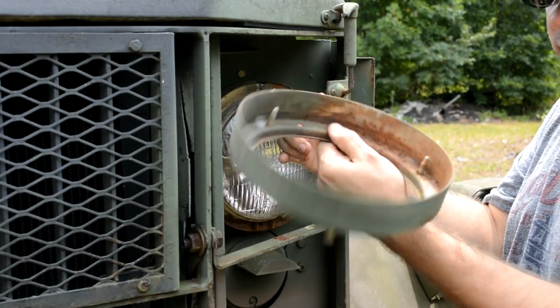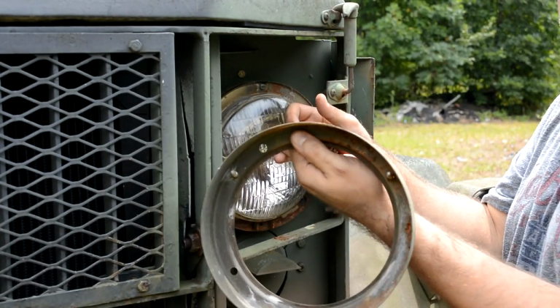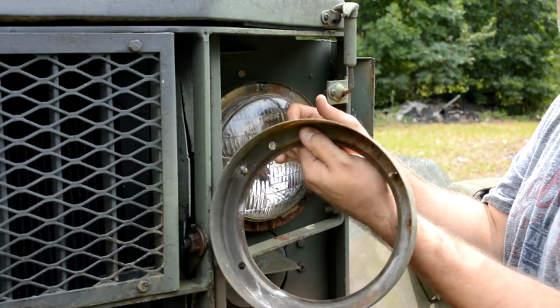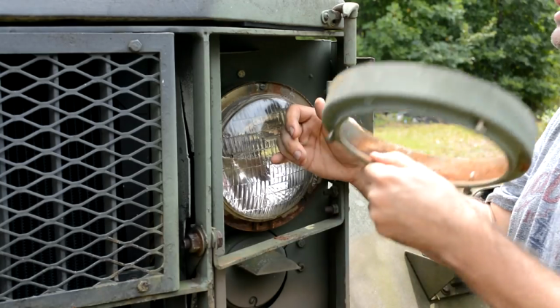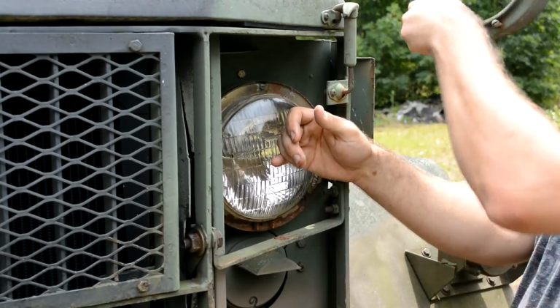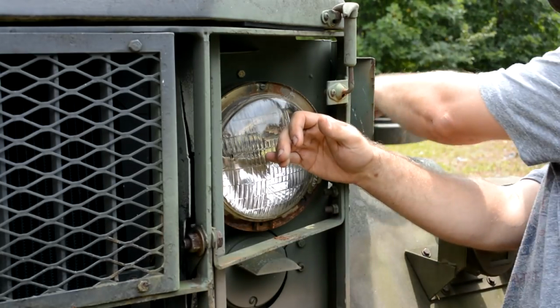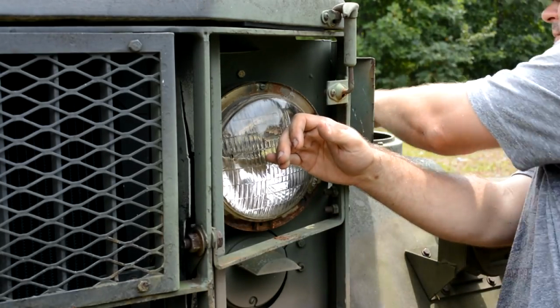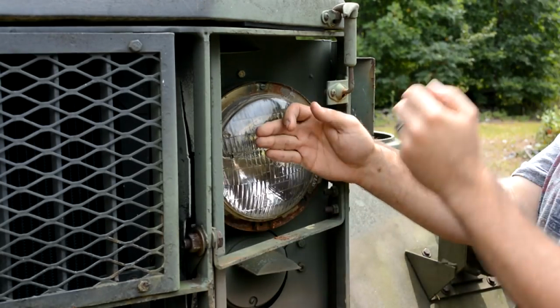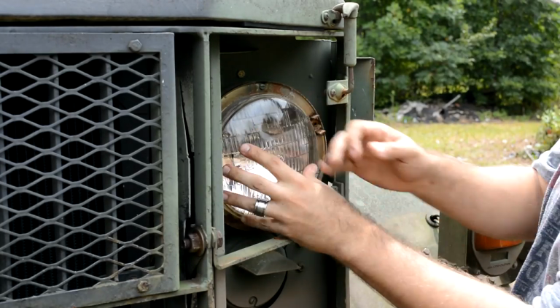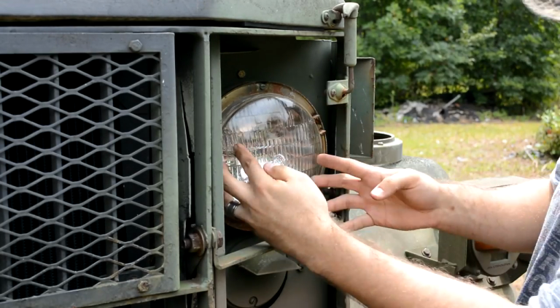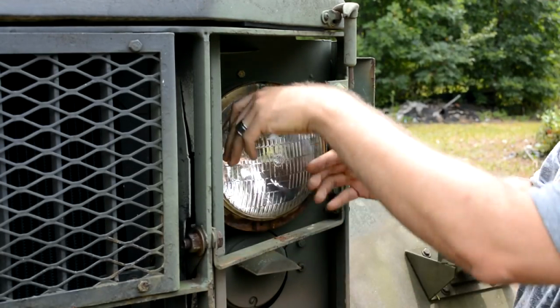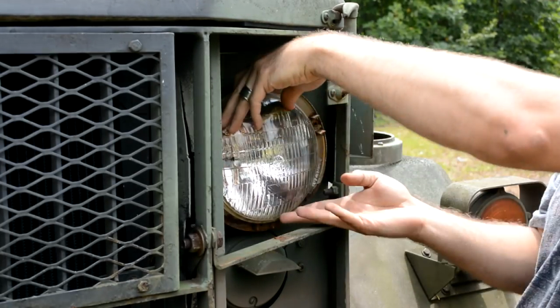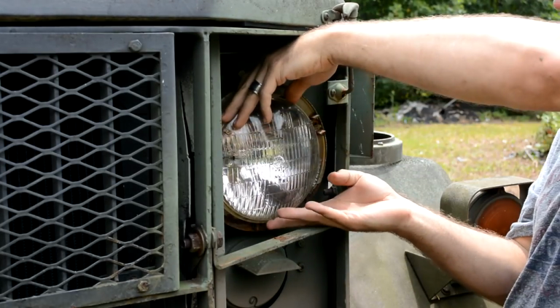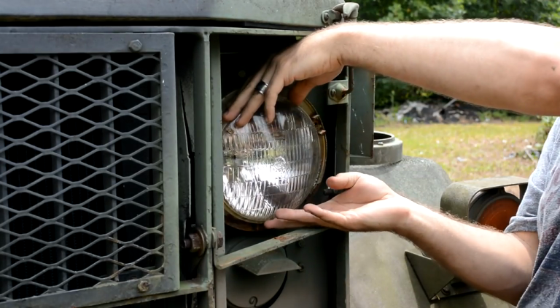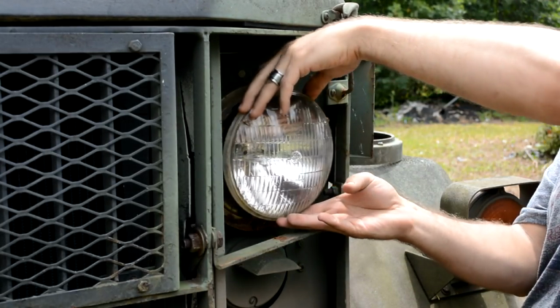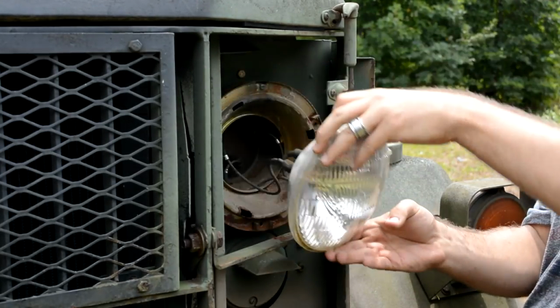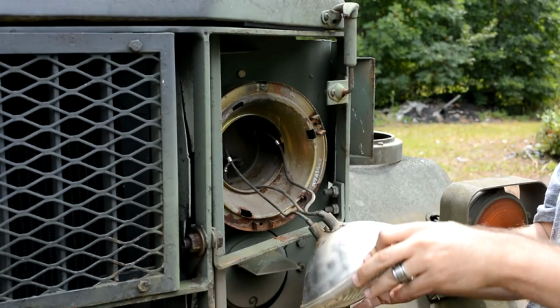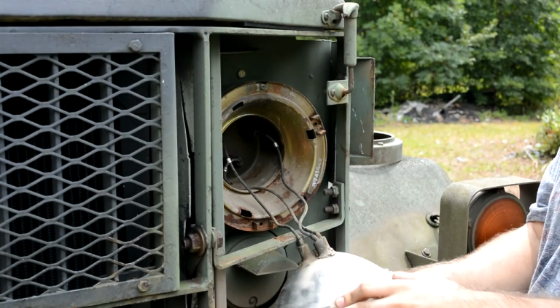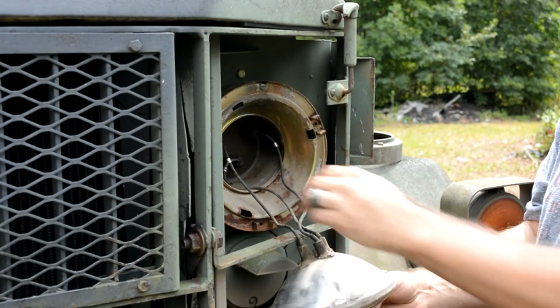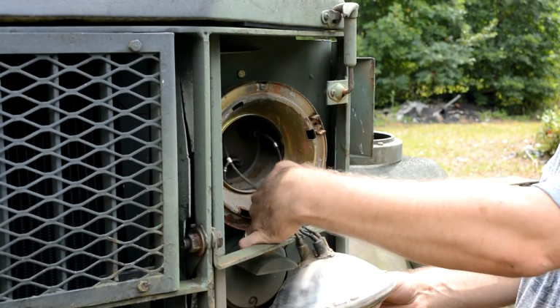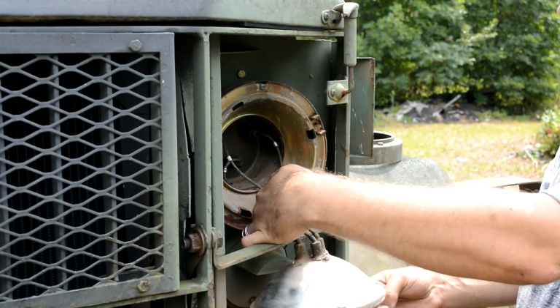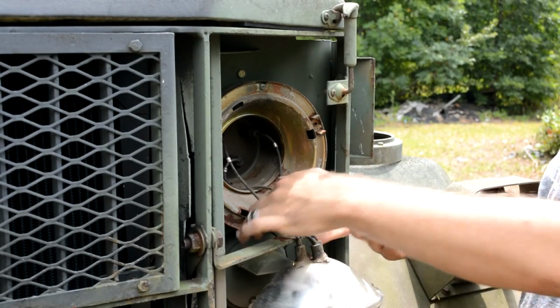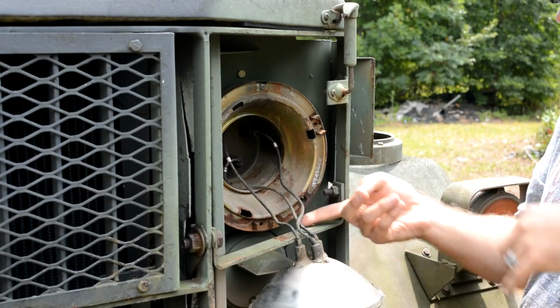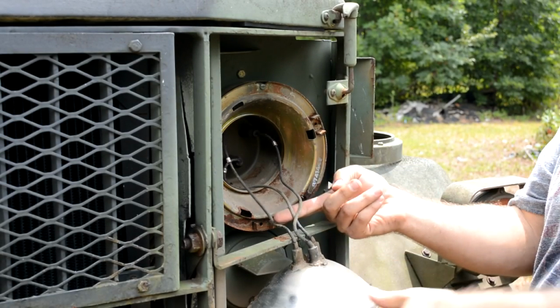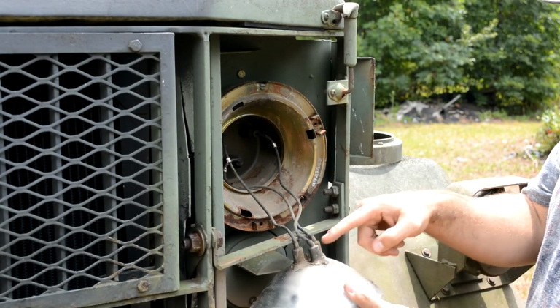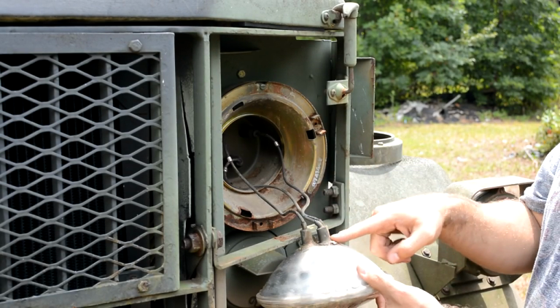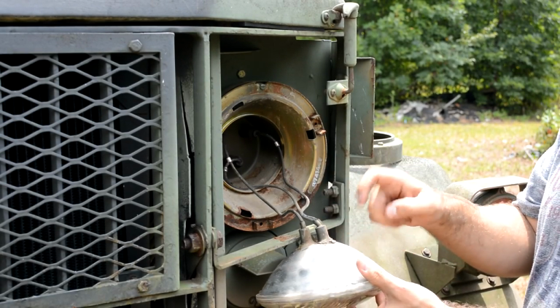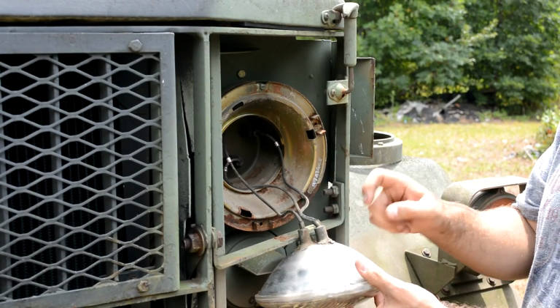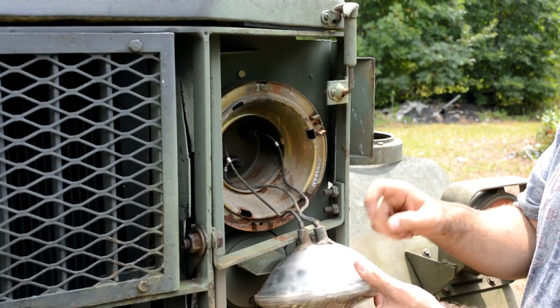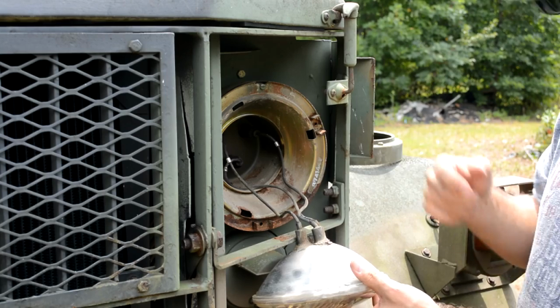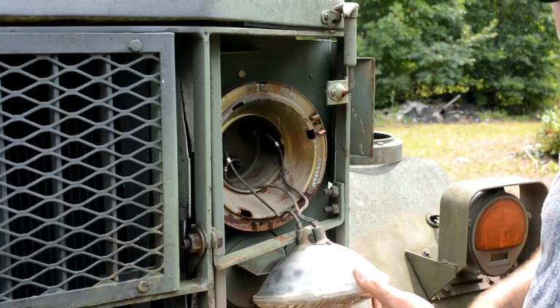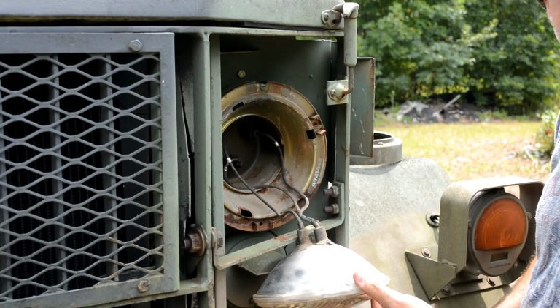It could use some TLC. The headlight comes off, and here are the three connectors. They go directly into the back of the headlight.